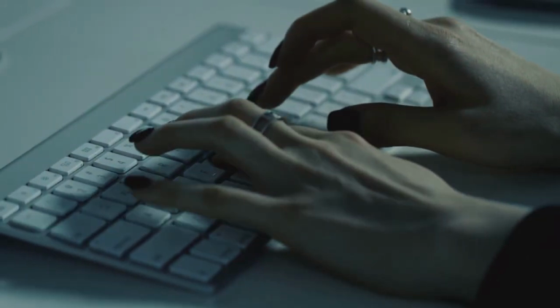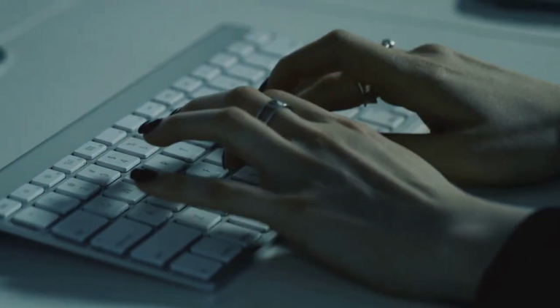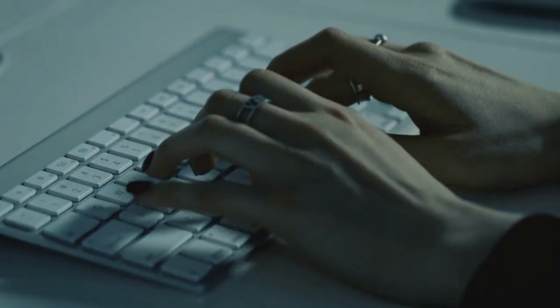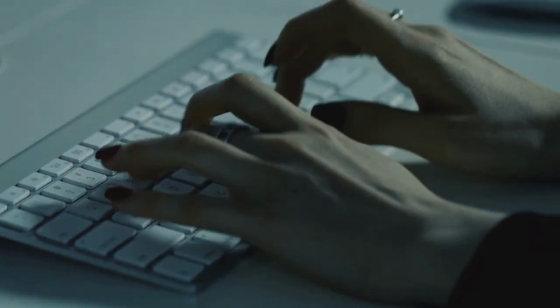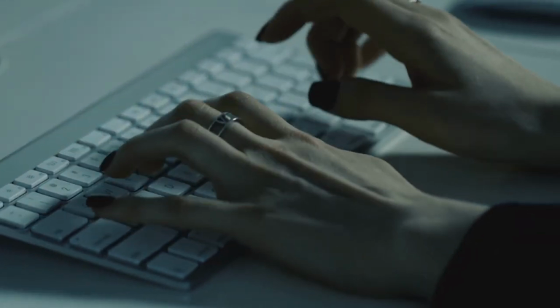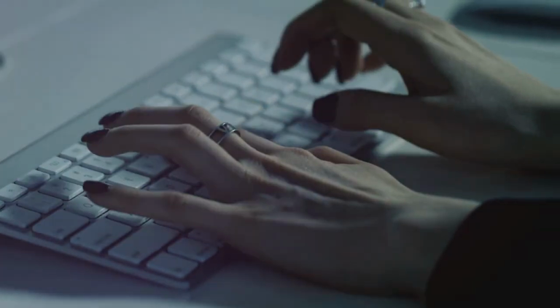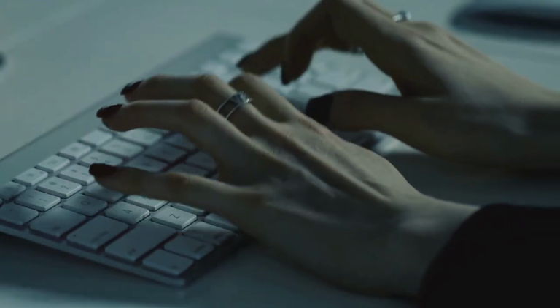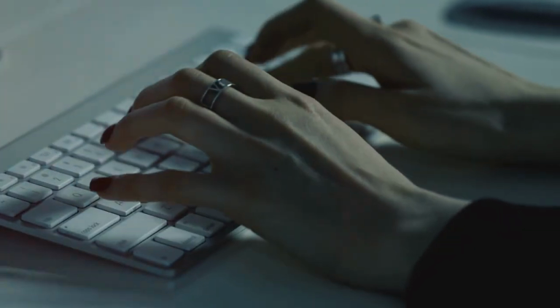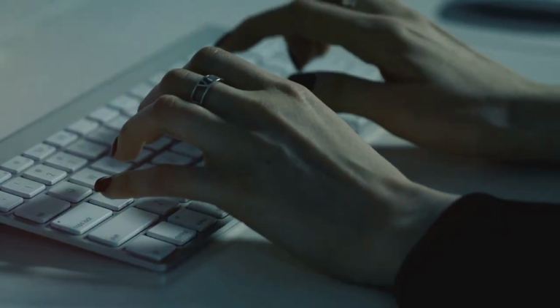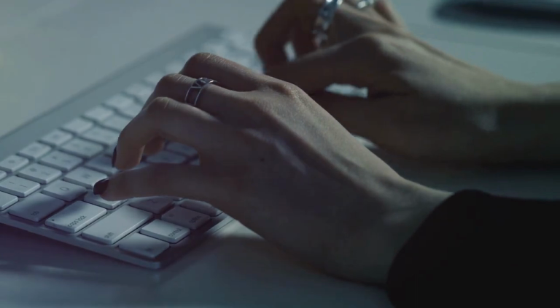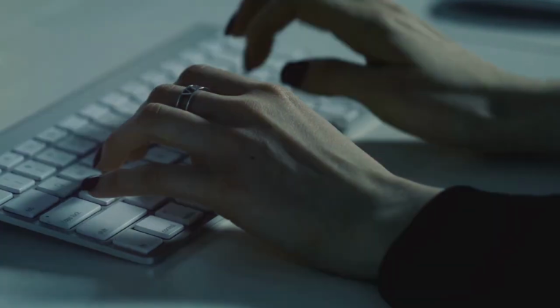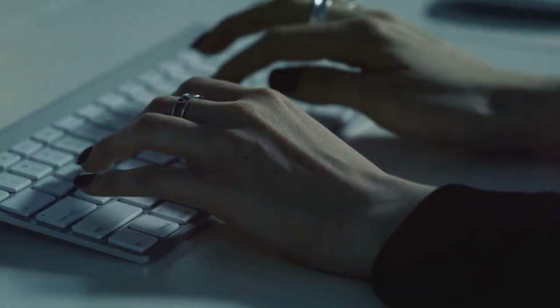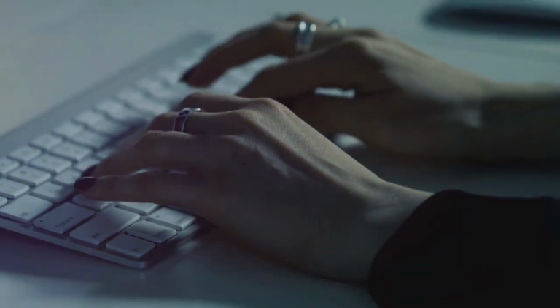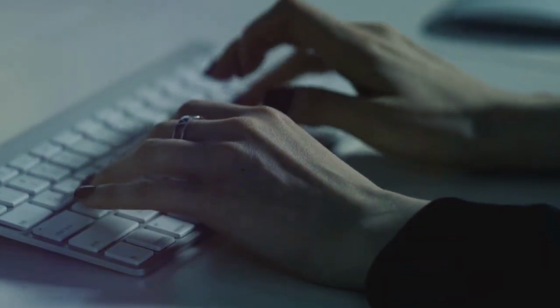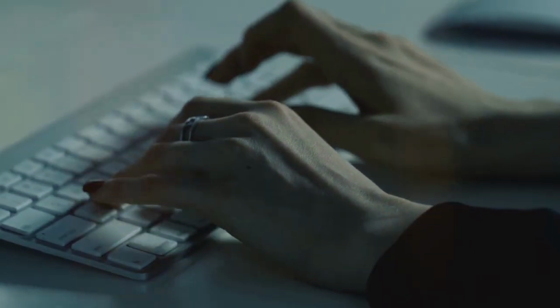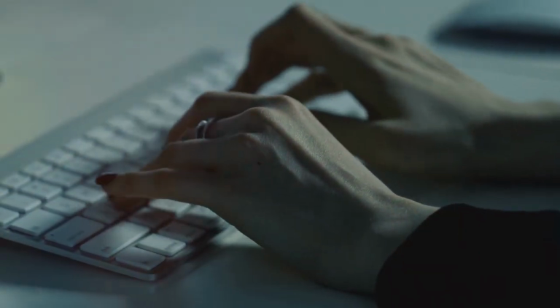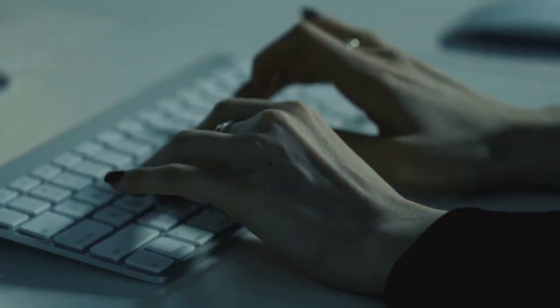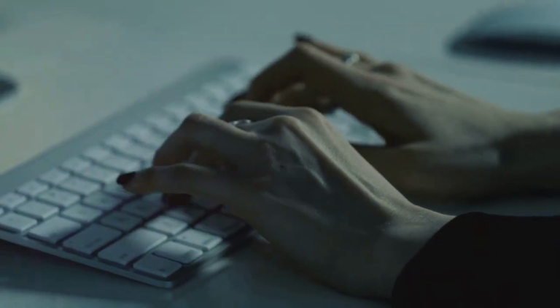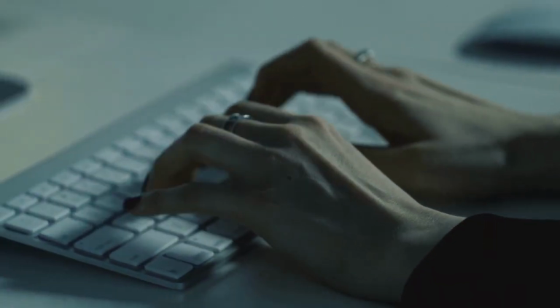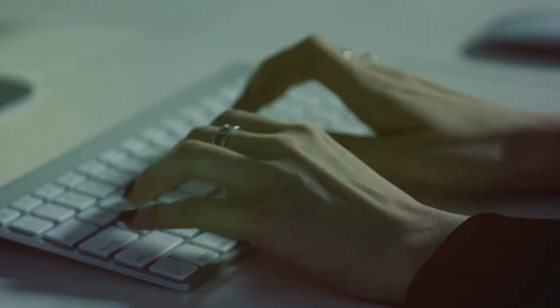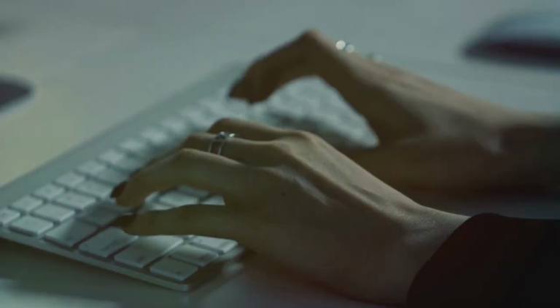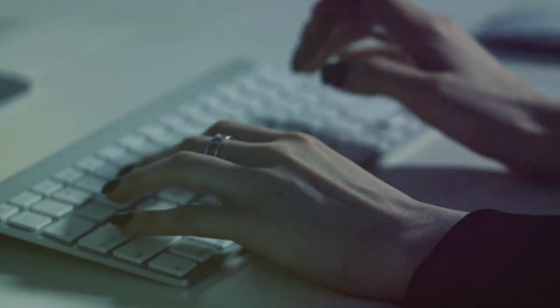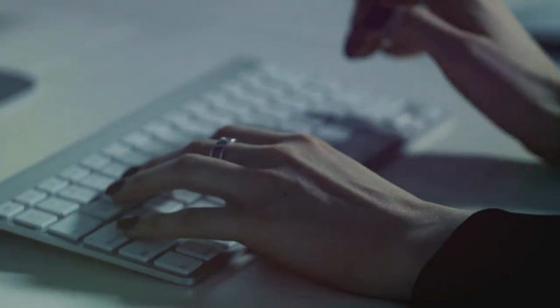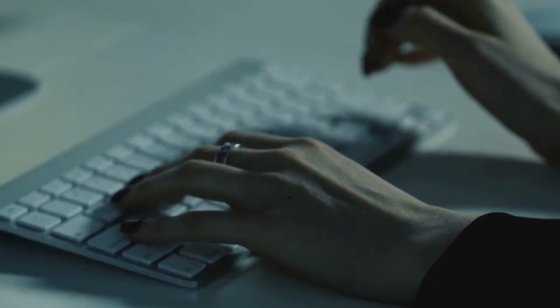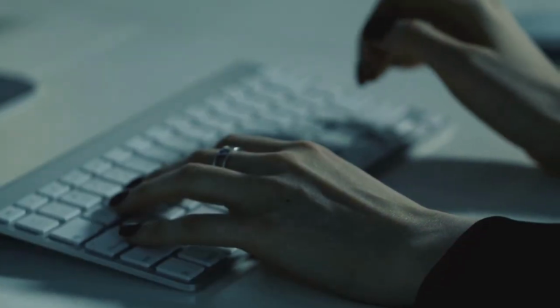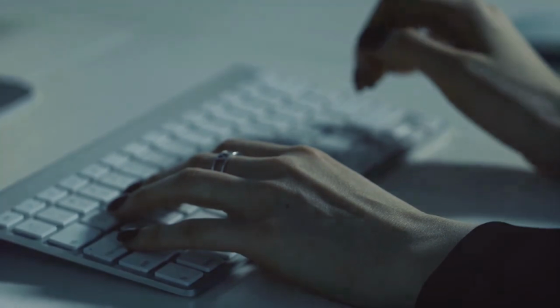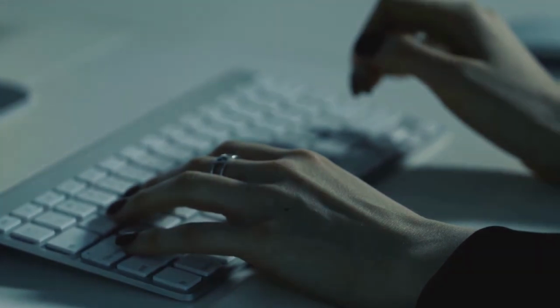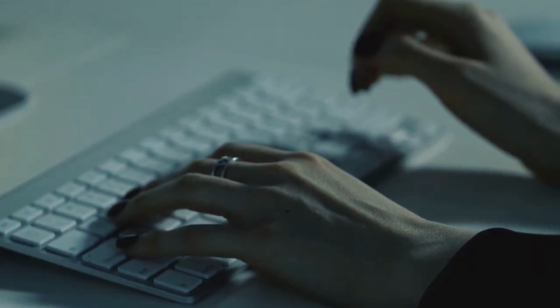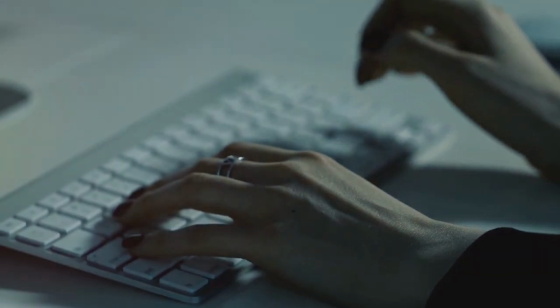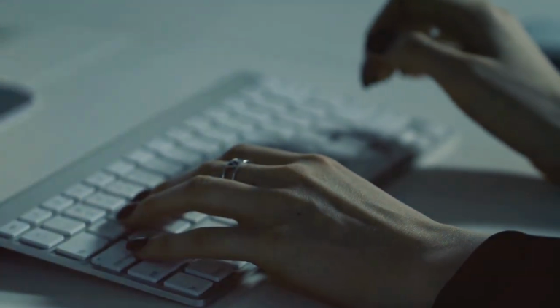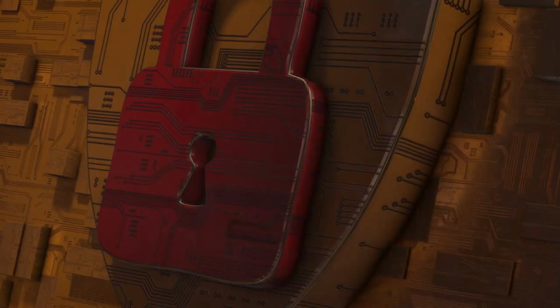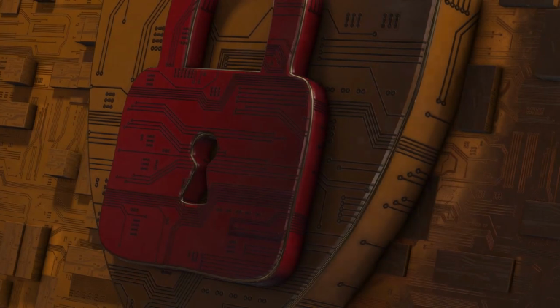Sixth, secure your home network by changing default passwords and enabling network encryption. Your home network is like your digital neighborhood — you want to make sure it's a safe place for all your devices.